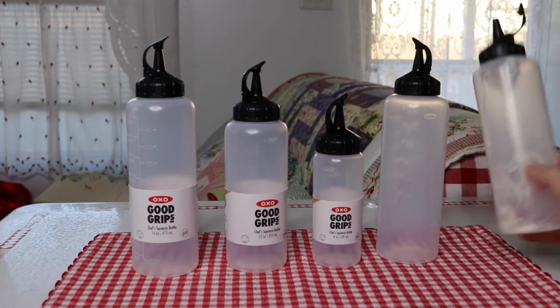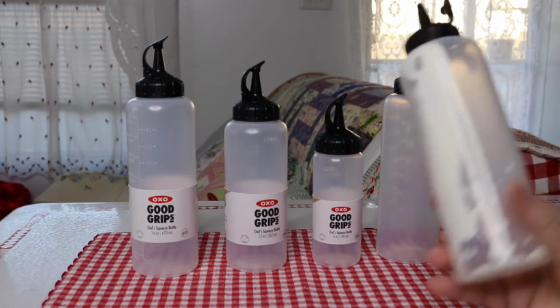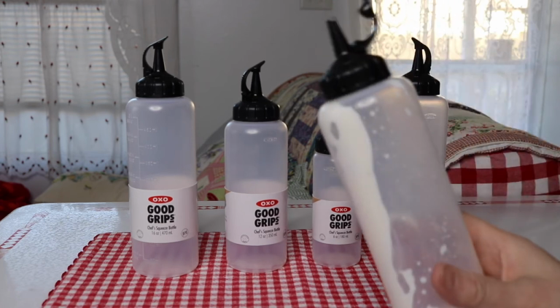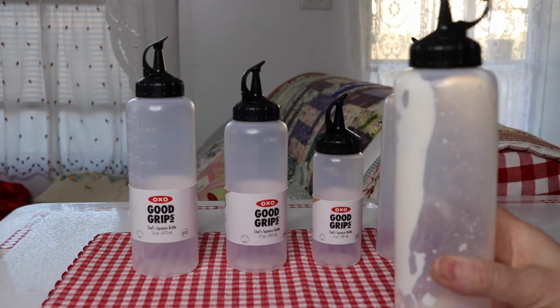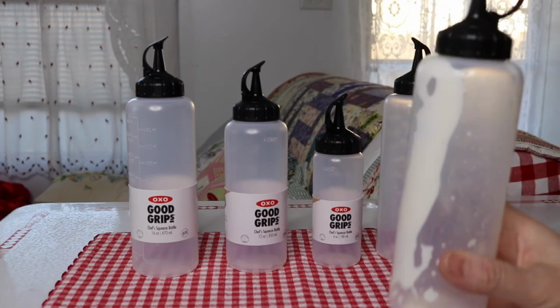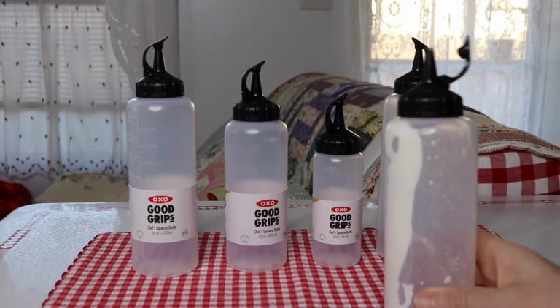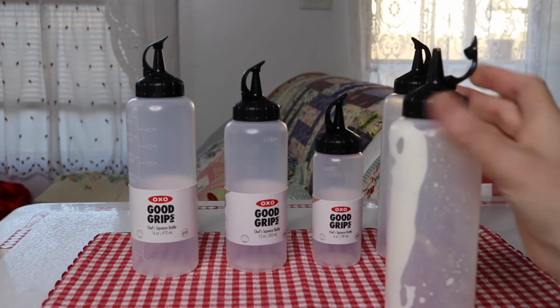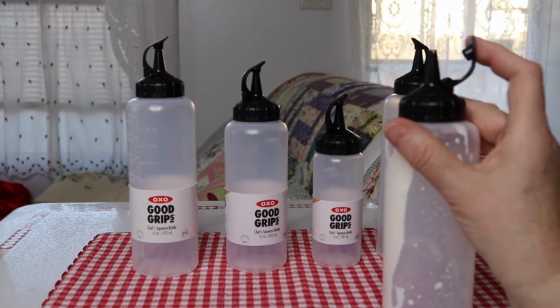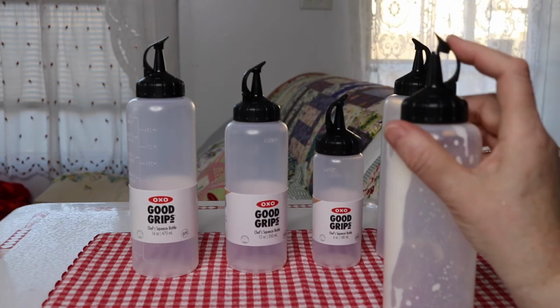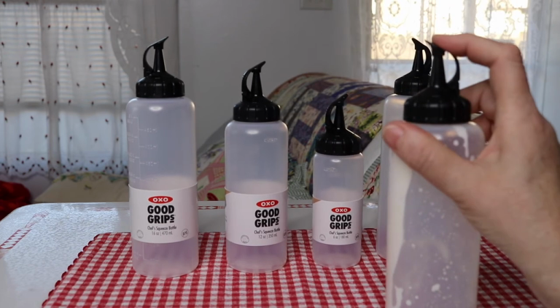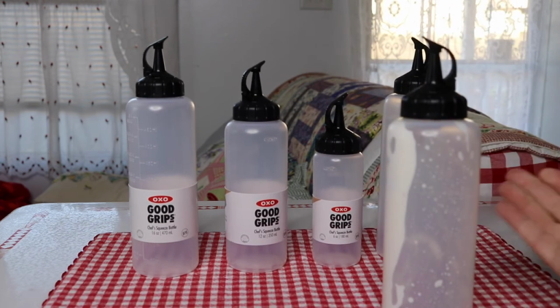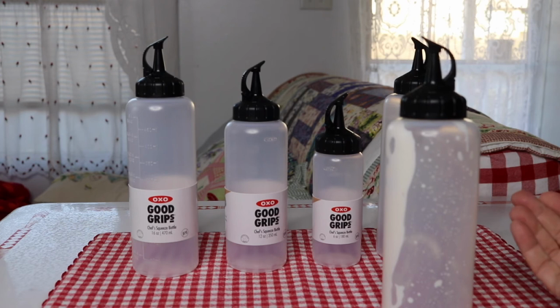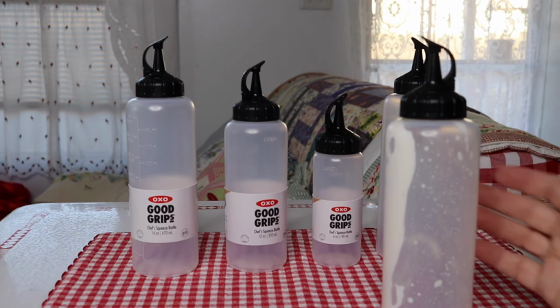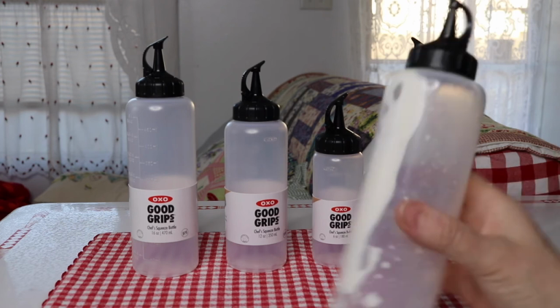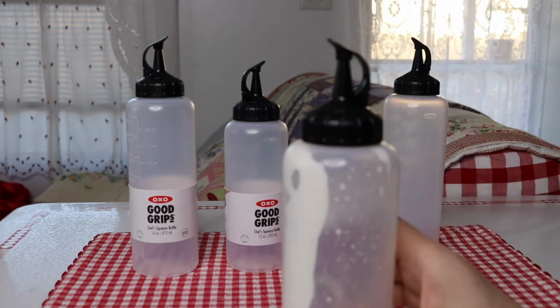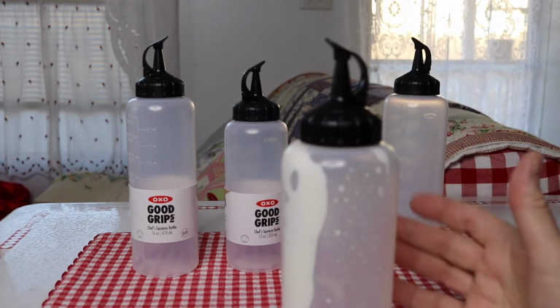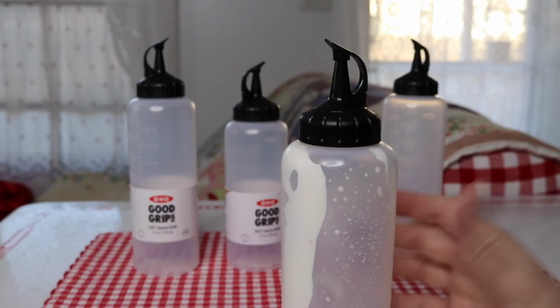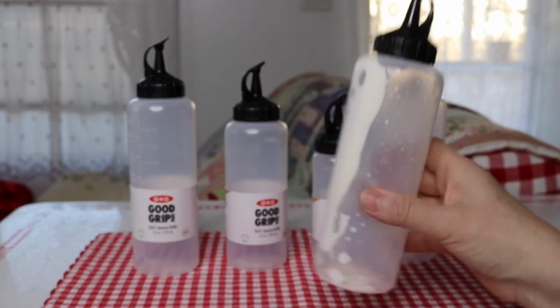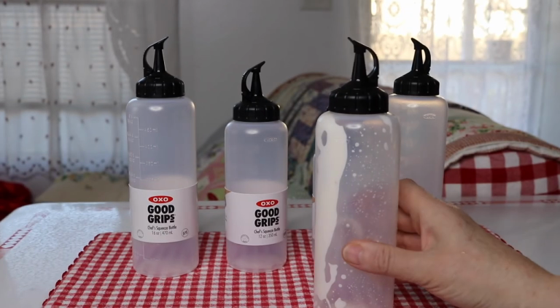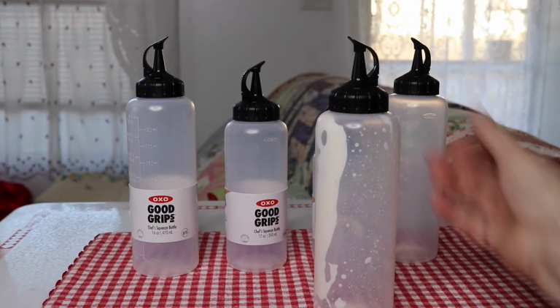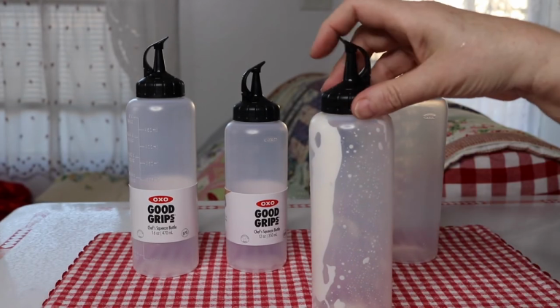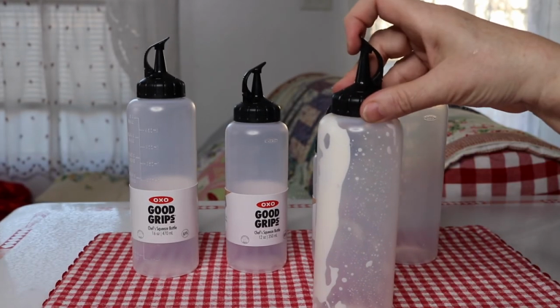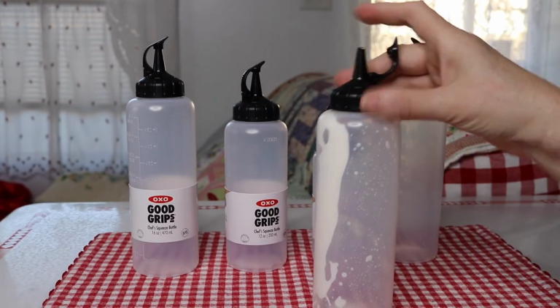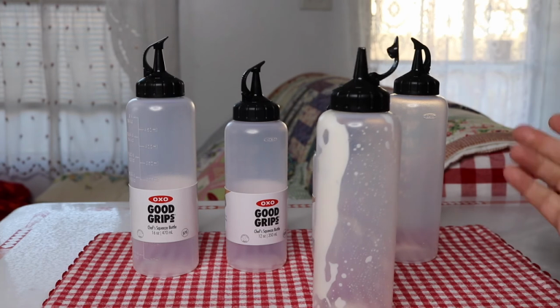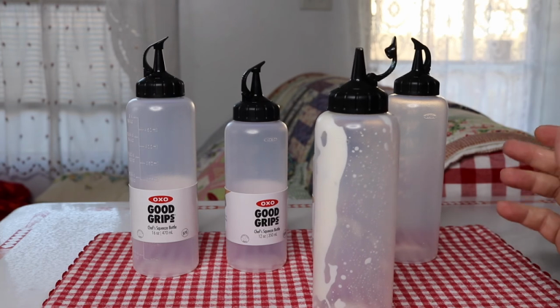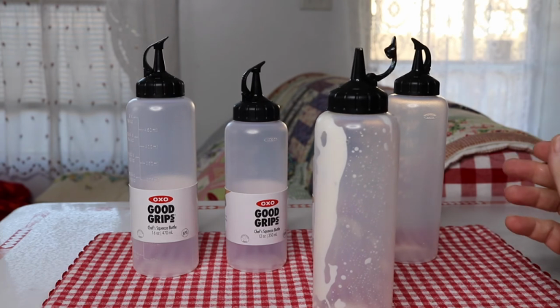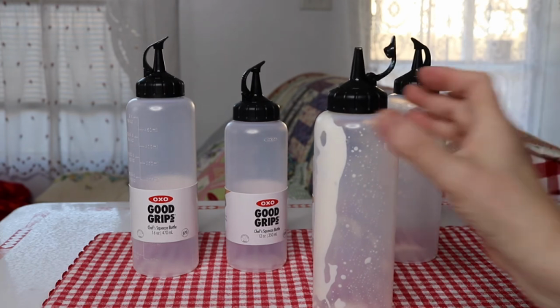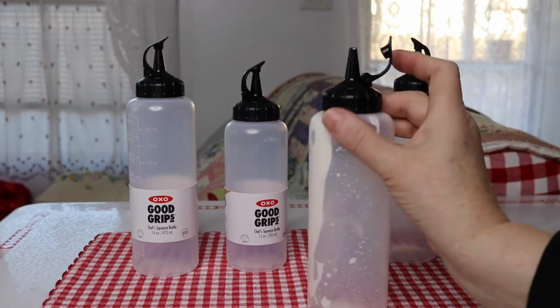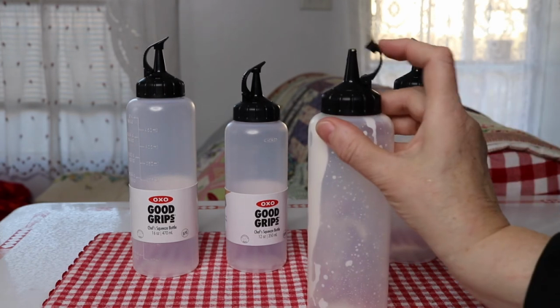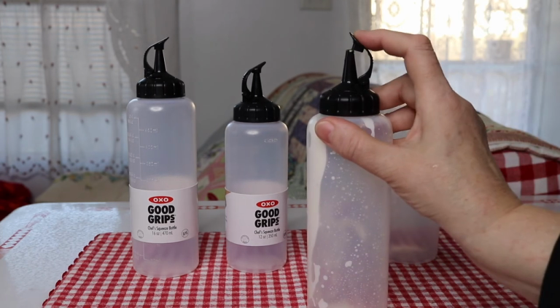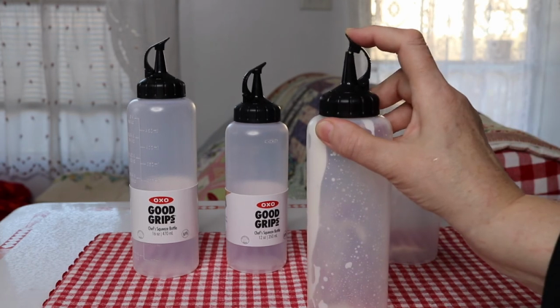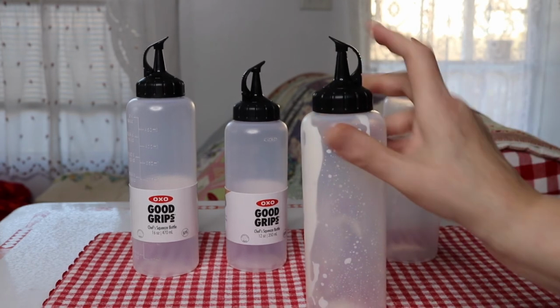This would also be good for oils — definitely good for that. Because if you have an oil sitting out on the counter, this cap is going to be very useful to keep out any kind of dust.